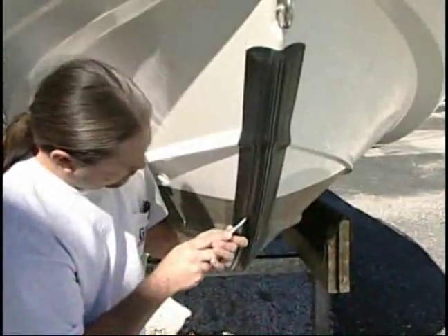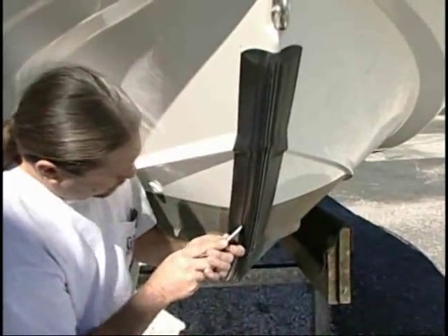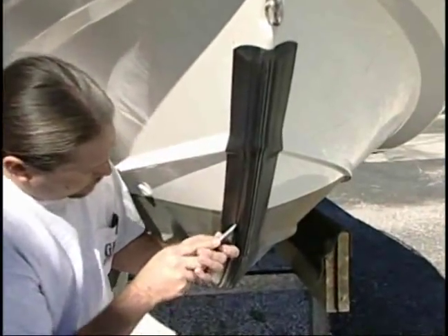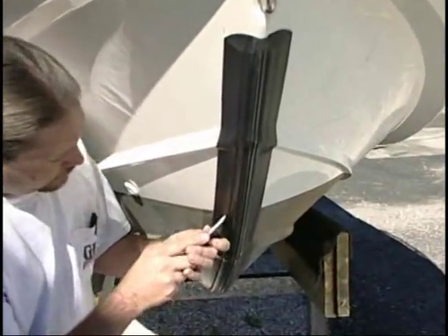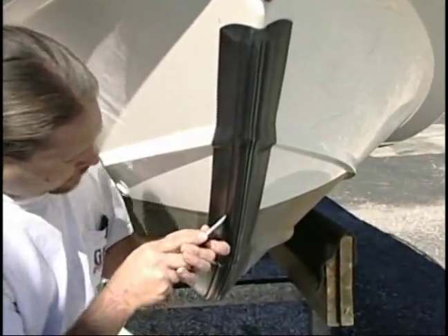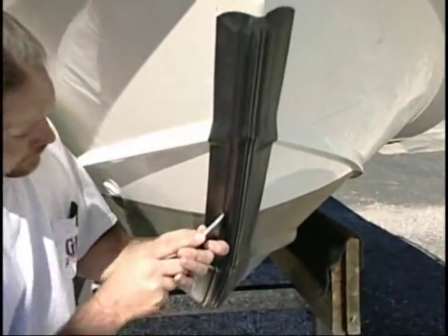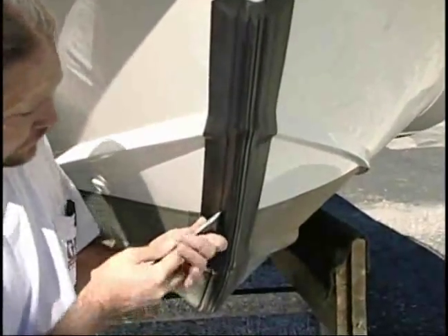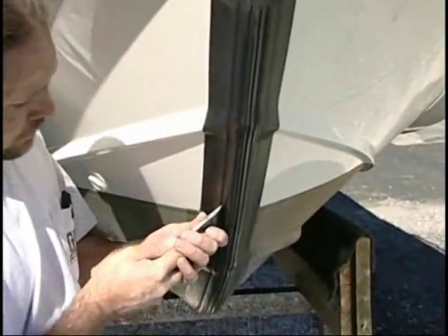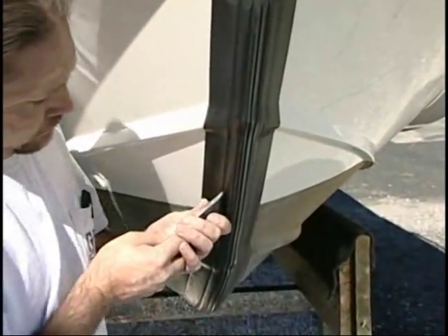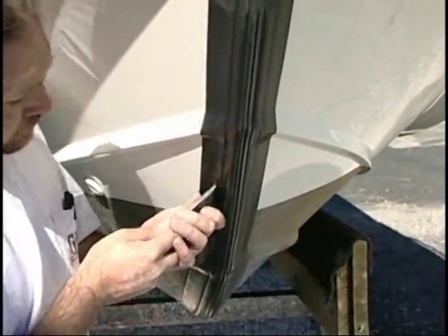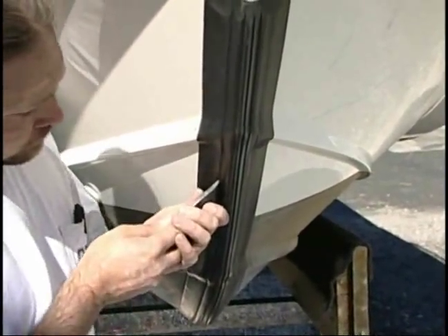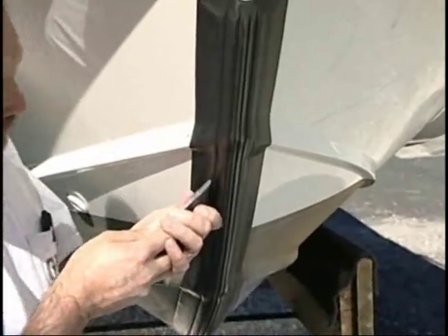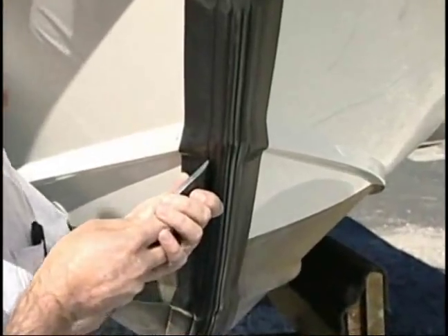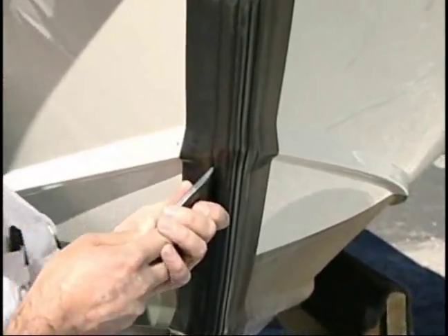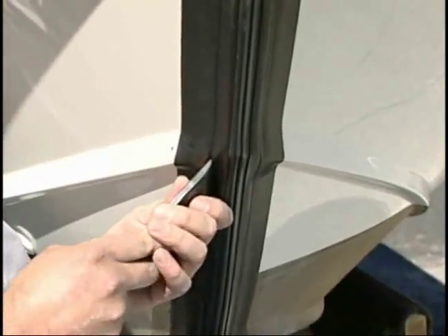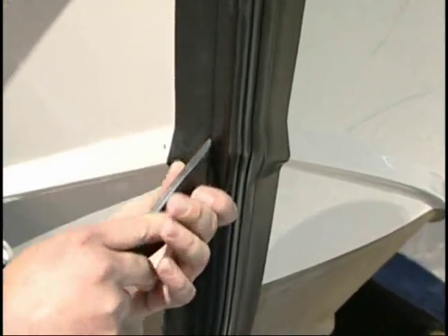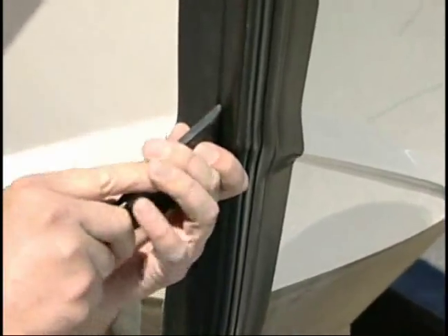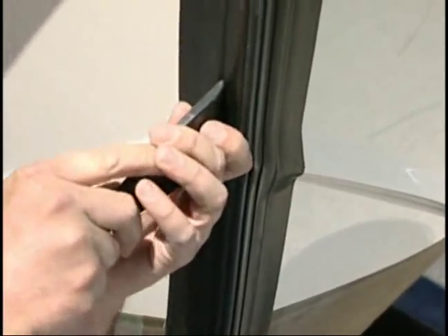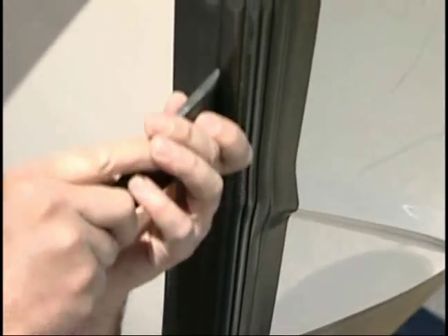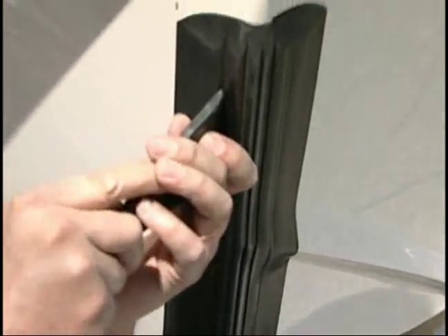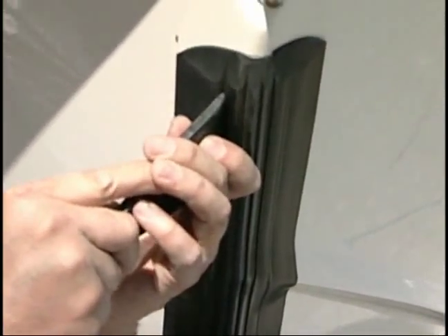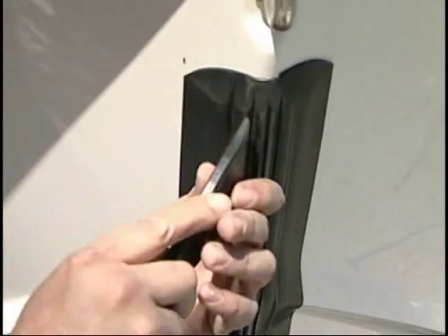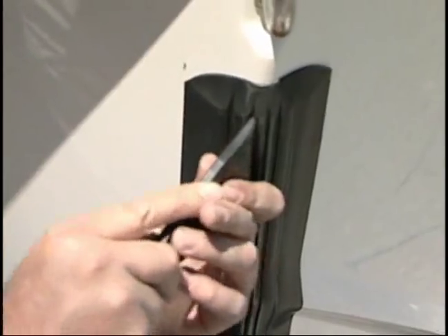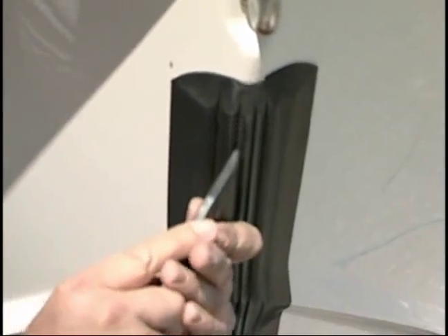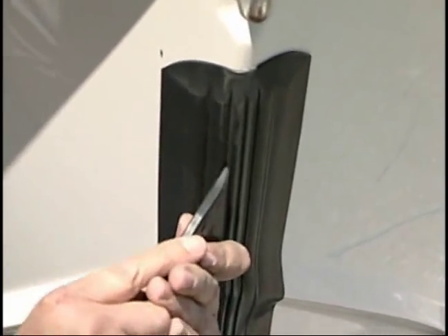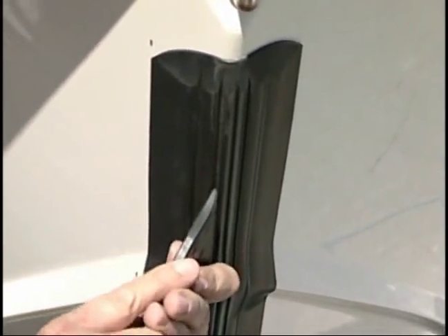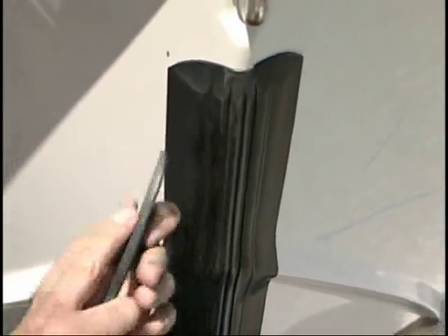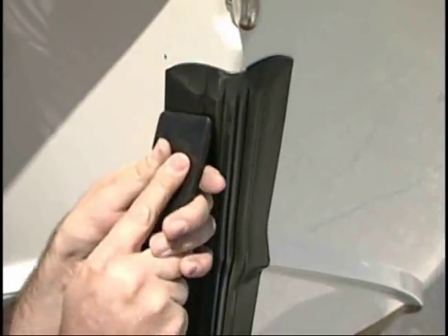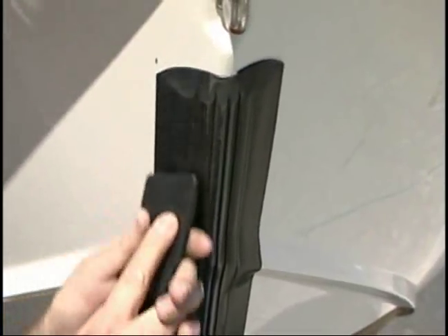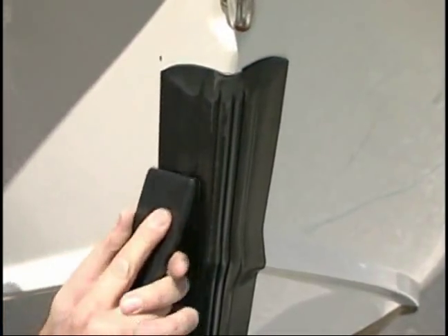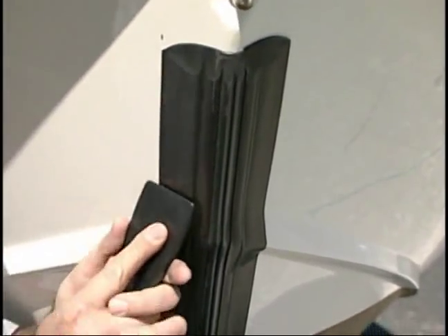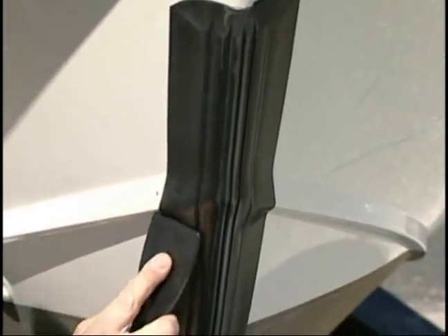Continue working toward the rear in 2 to 3 foot sections until completed. After the Keel Guard is completely attached, go over it again with the burnishing tool, applying strong force and pressure, making certain that all edges are pressed down firmly.